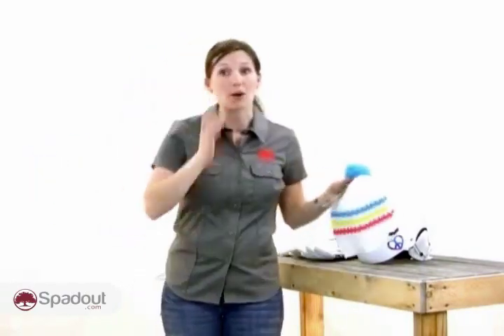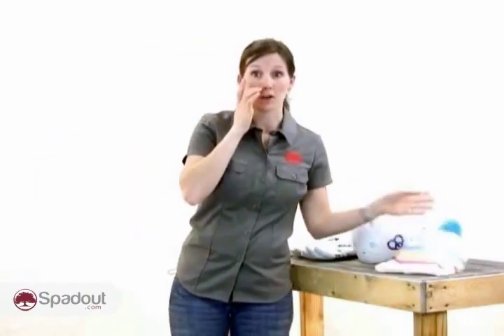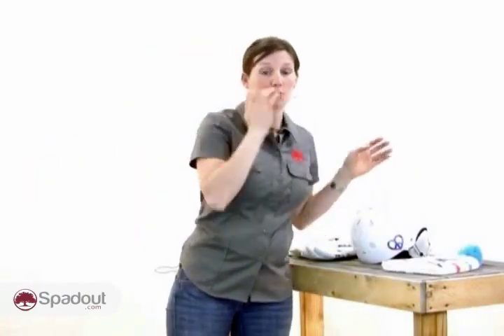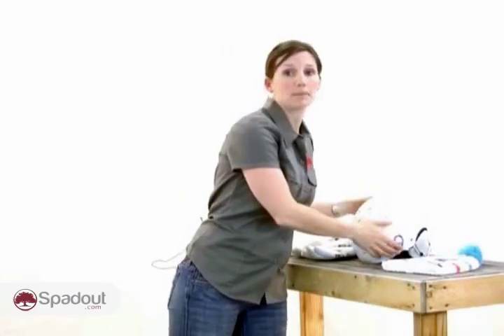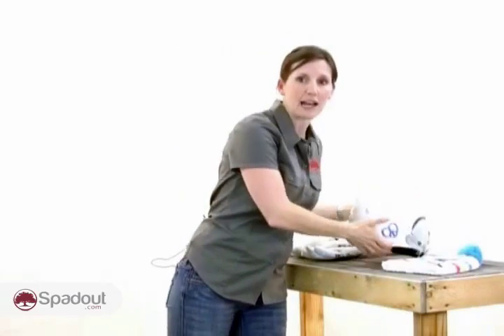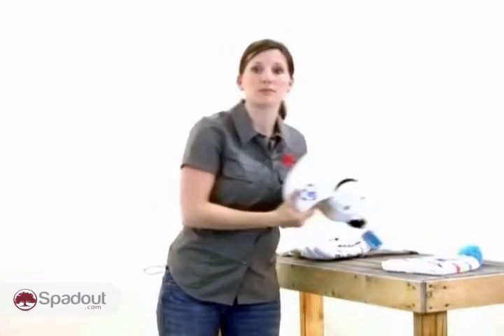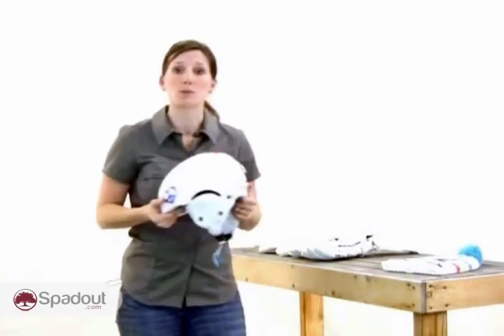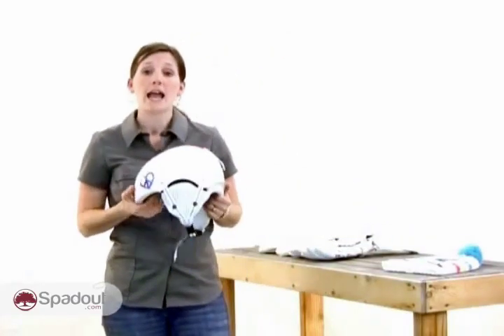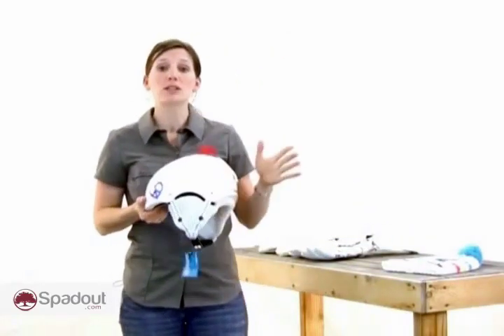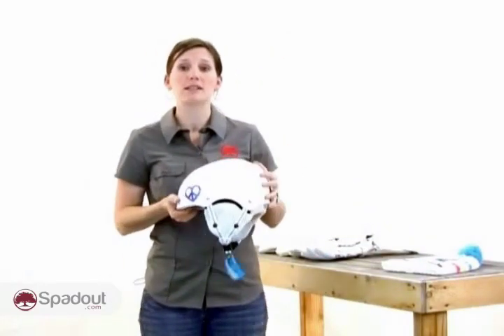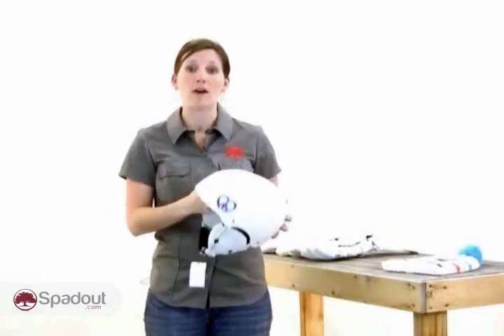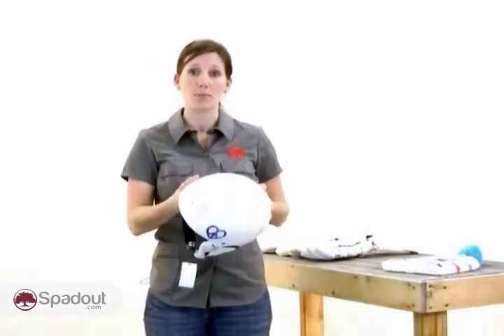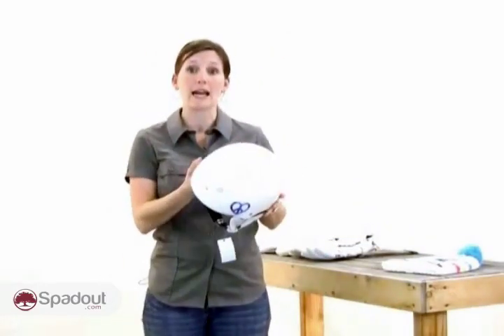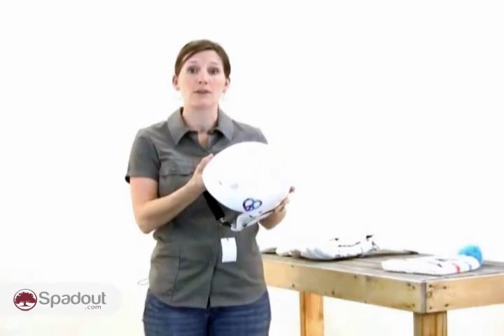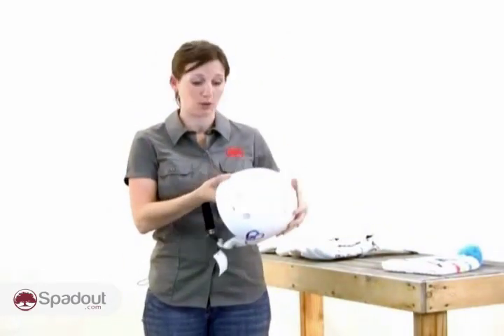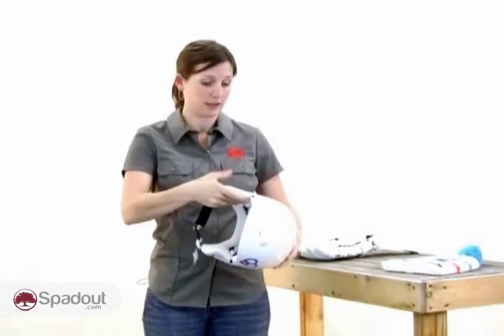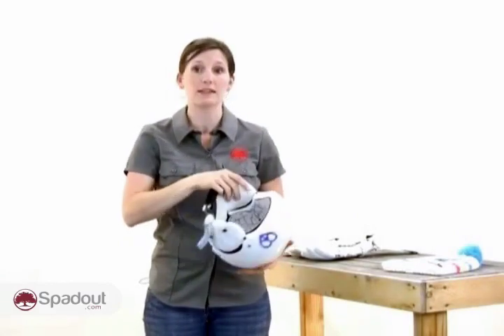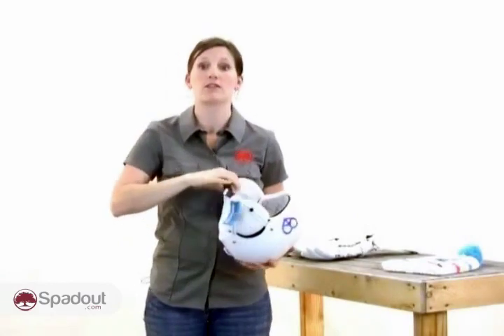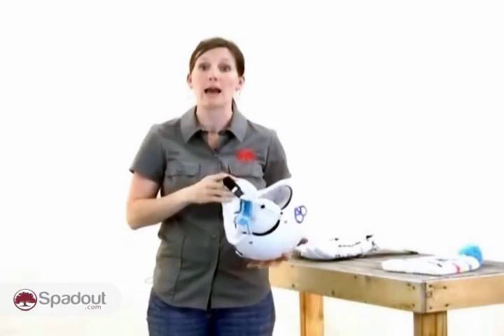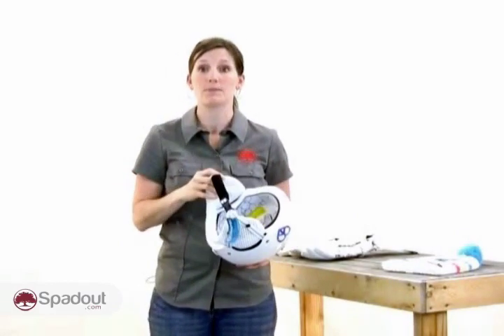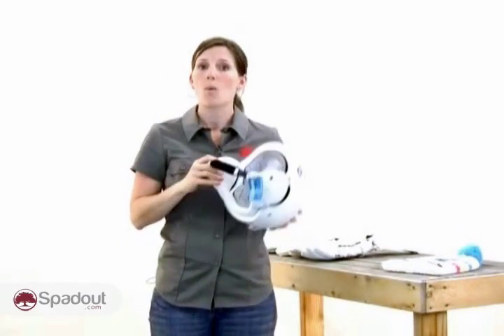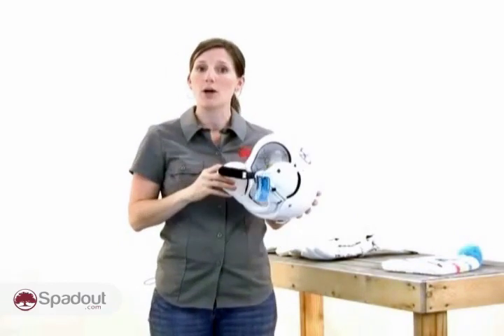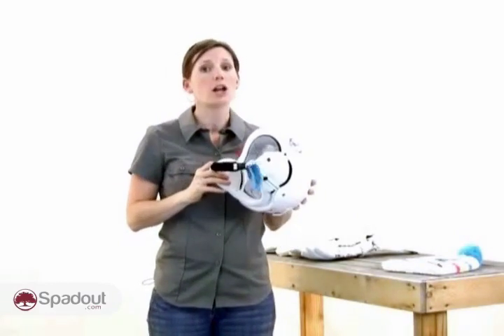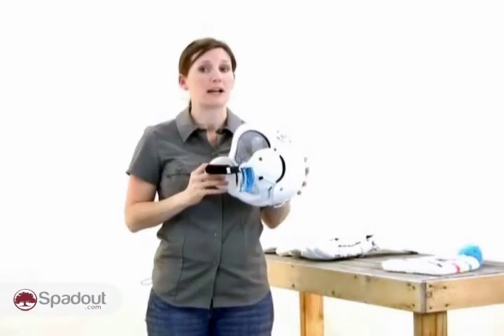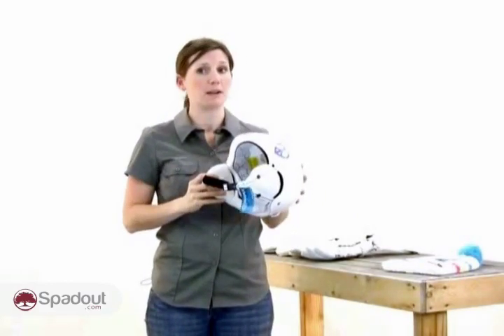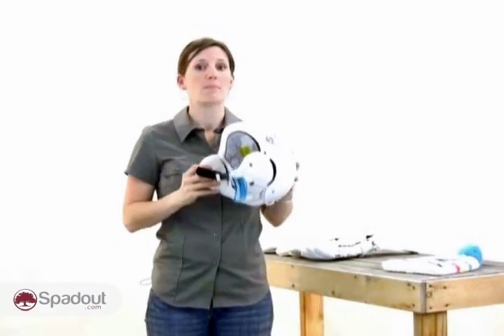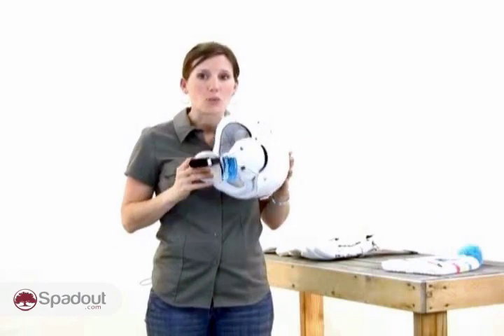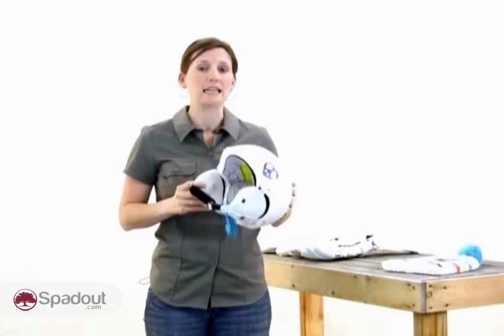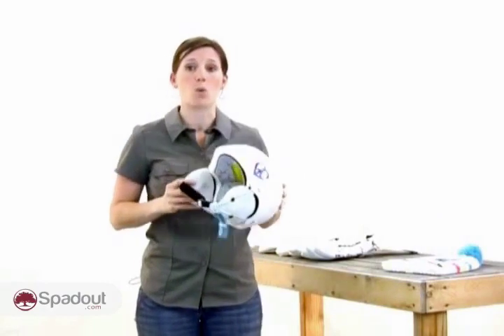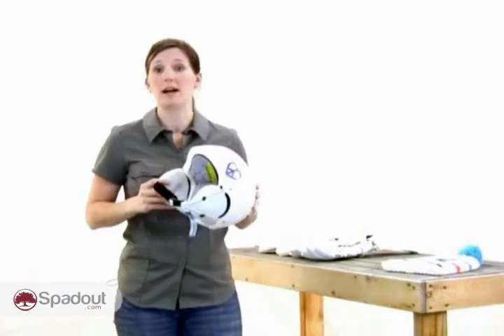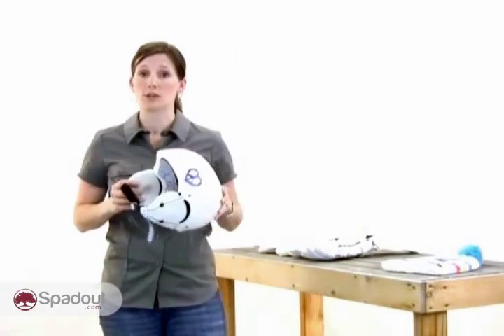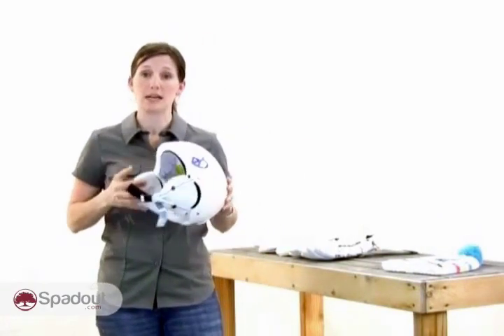Snowboard helmets are low-profile, like a skate helmet, to reduce weight, and usually integrate some type of audio component like headphones in the earpieces, like this helmet from Cape Capex. Wearing a helmet not only protects your head, but they are great at keeping you warm and dry even on stormy days.